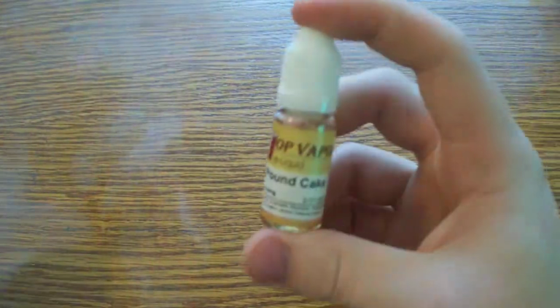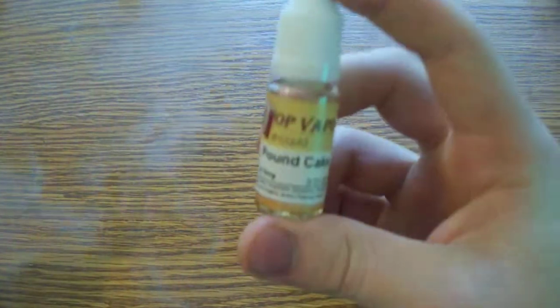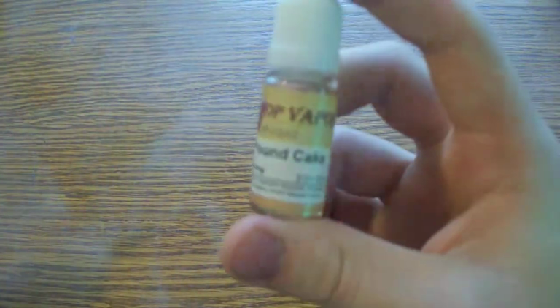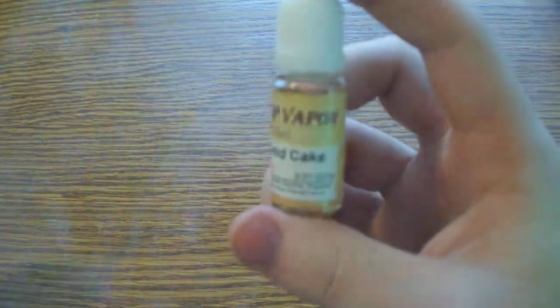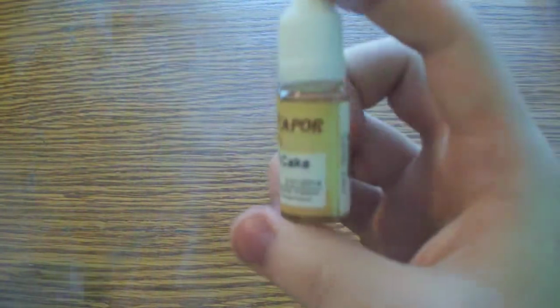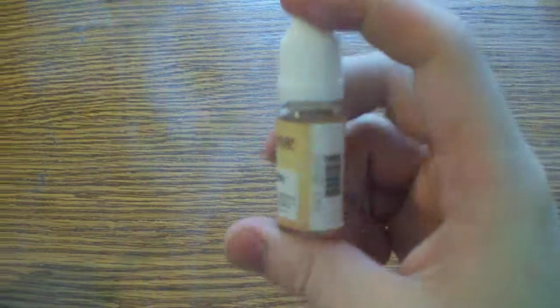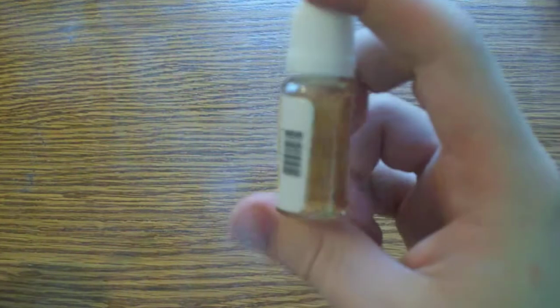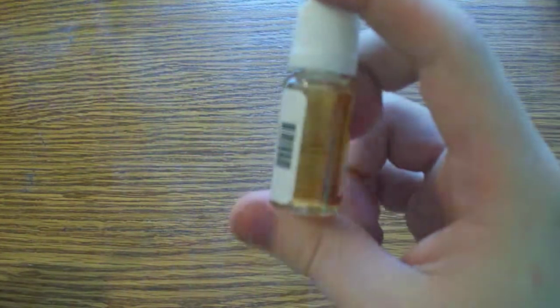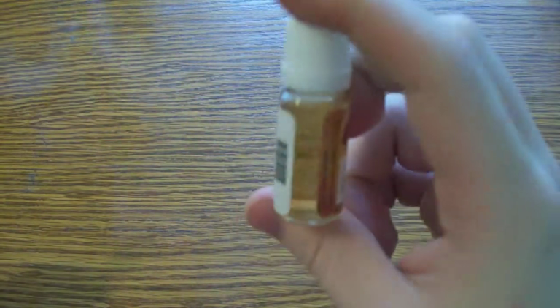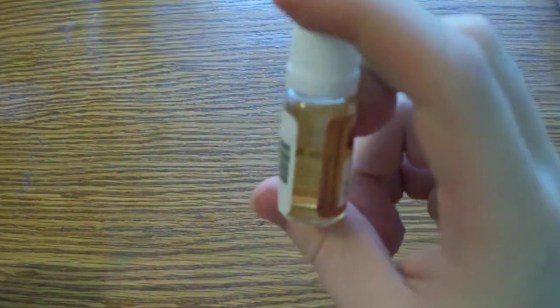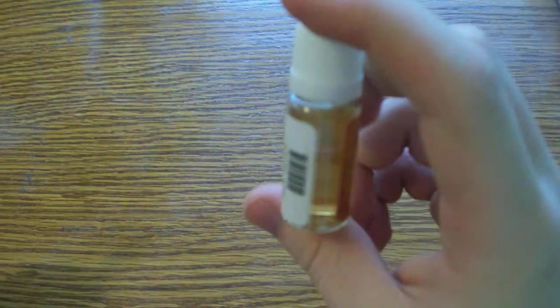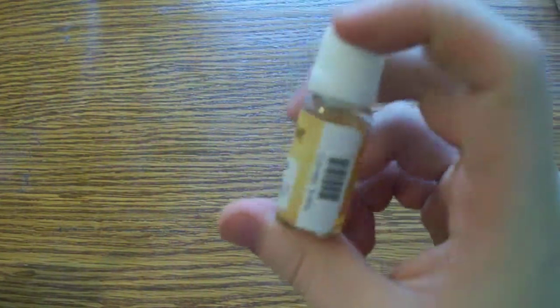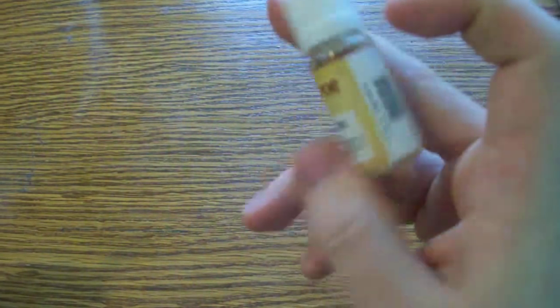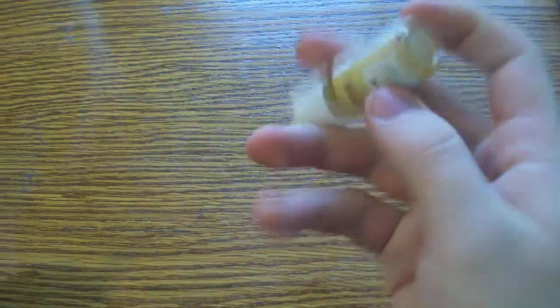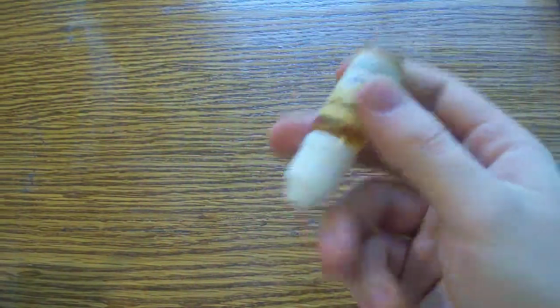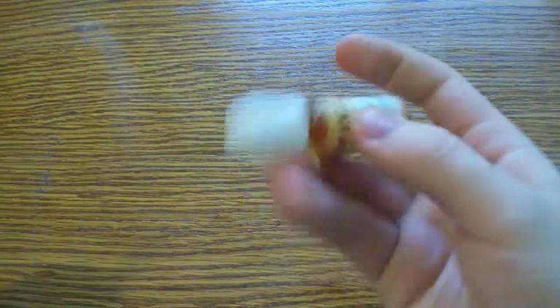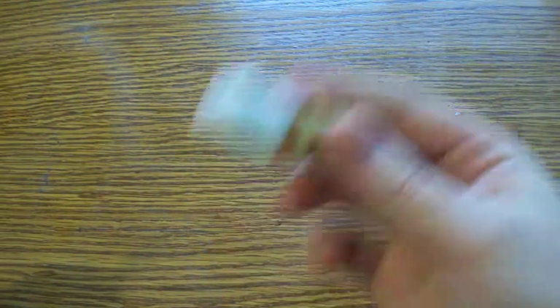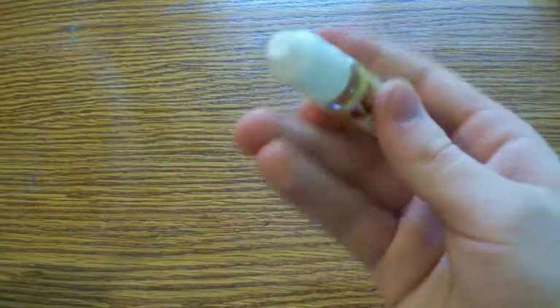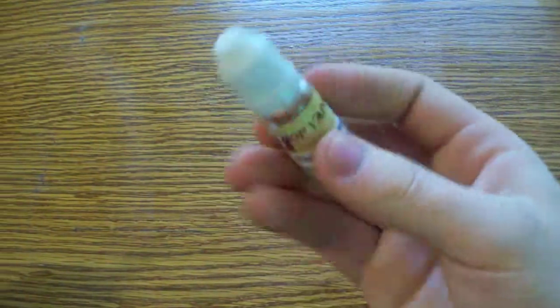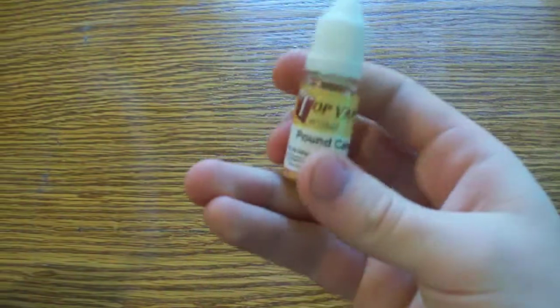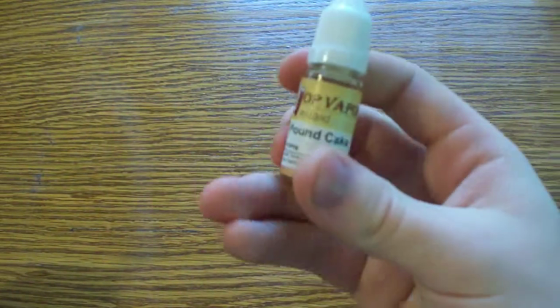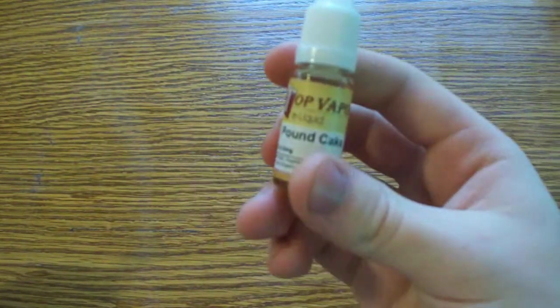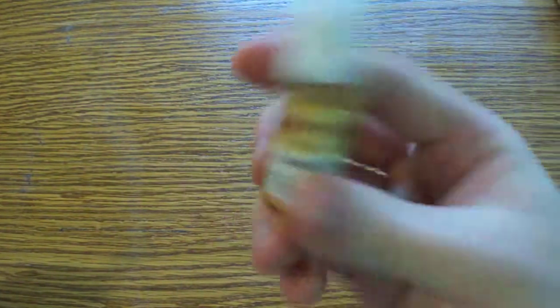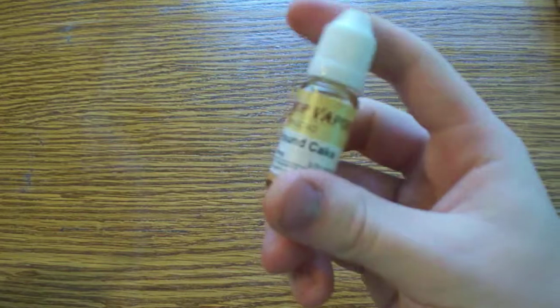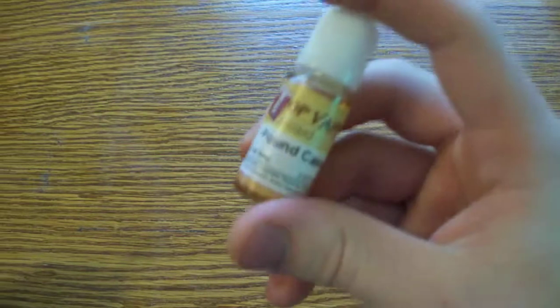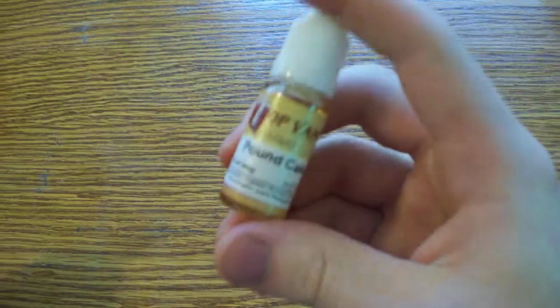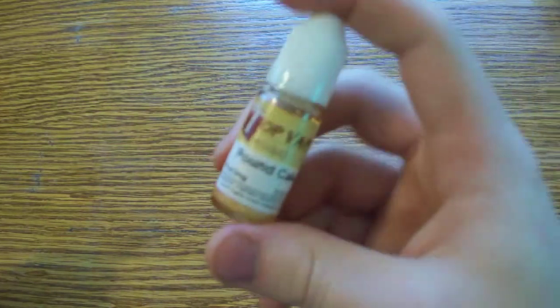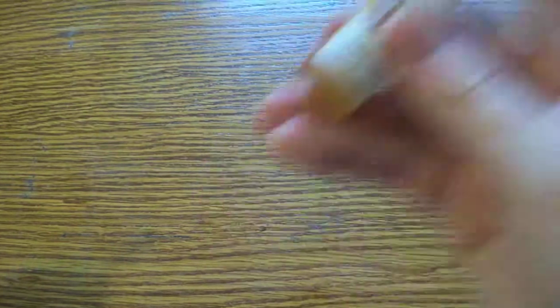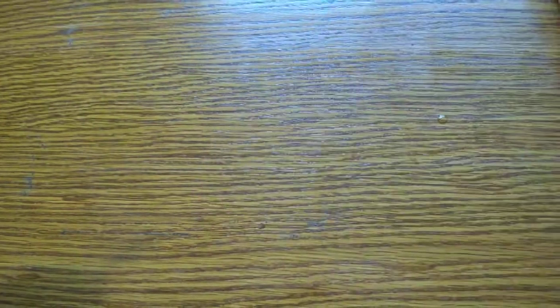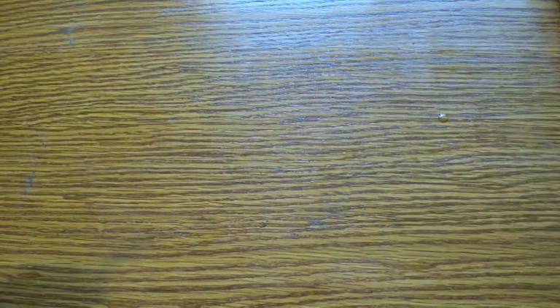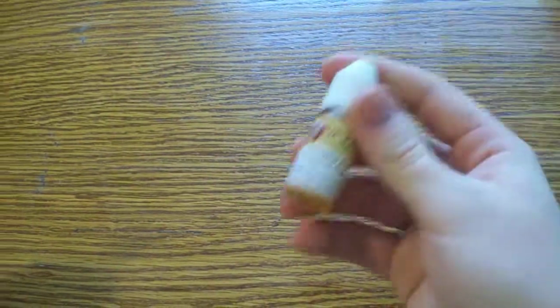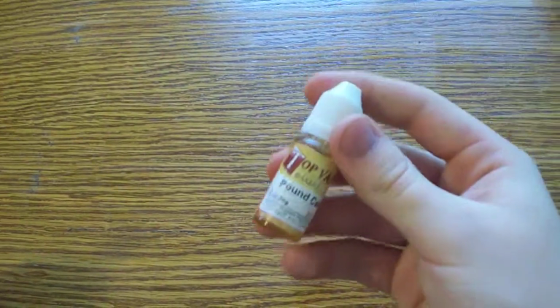It's absolutely fantastic, I love it. So if you're into cake, vanilla, or anything like that, or just vanilla flavor in general, I think you'll love this pound cake. Amazing for the price too.